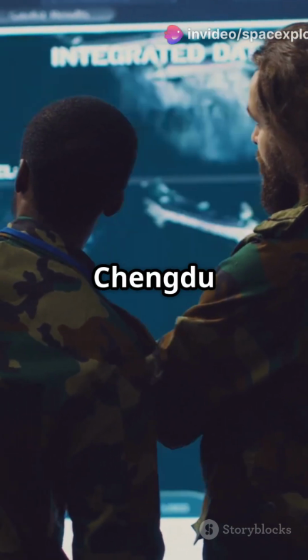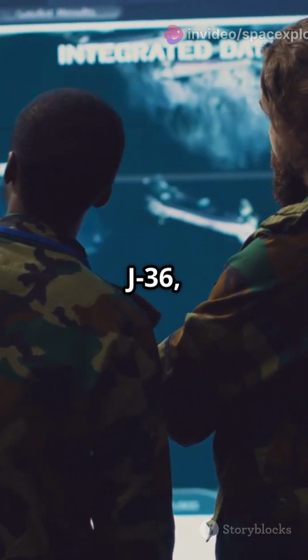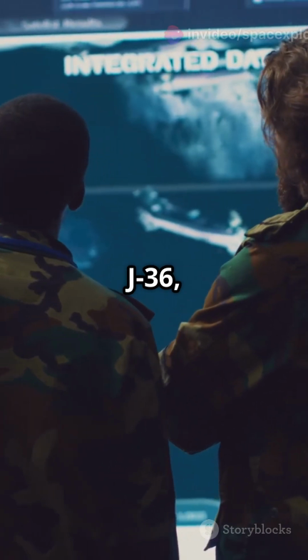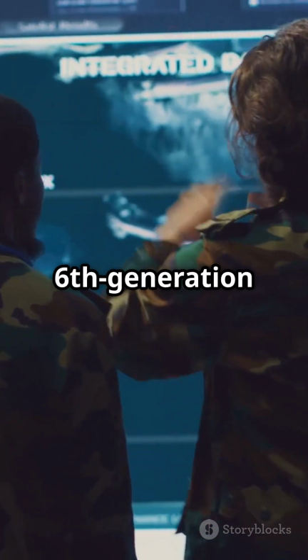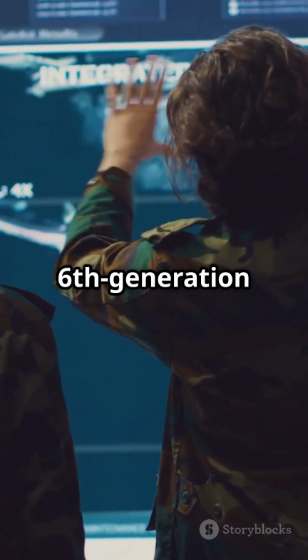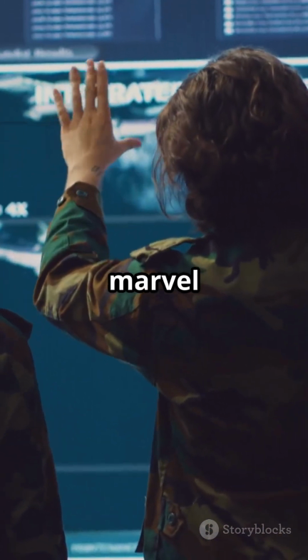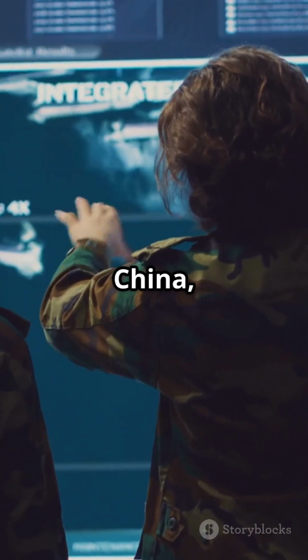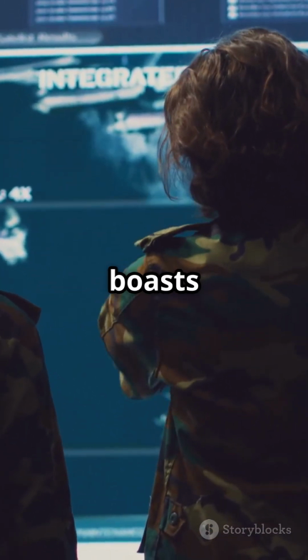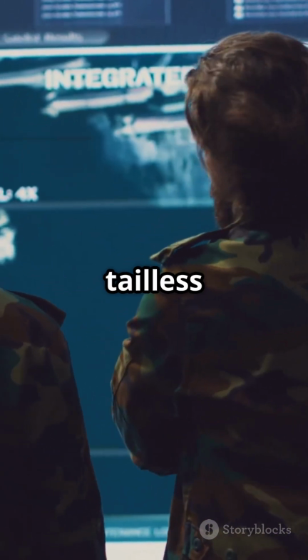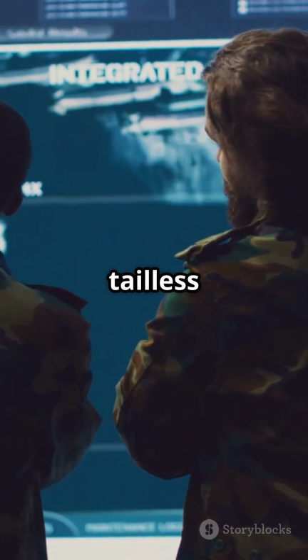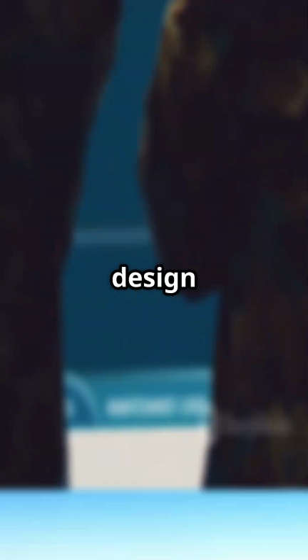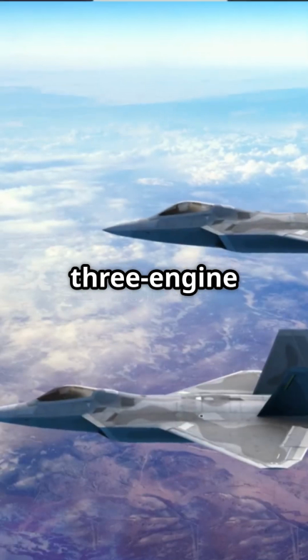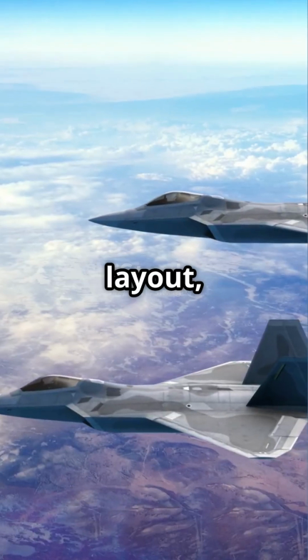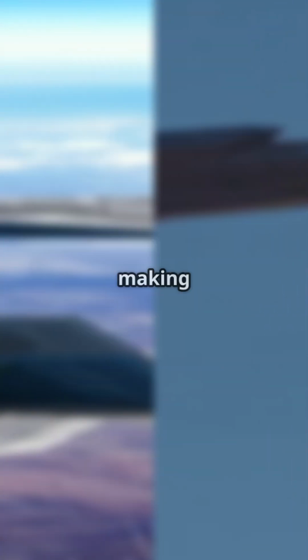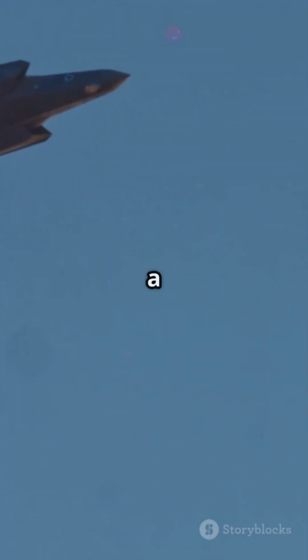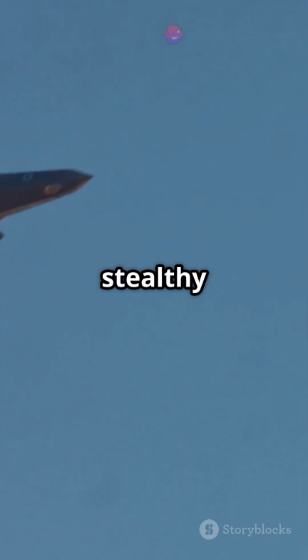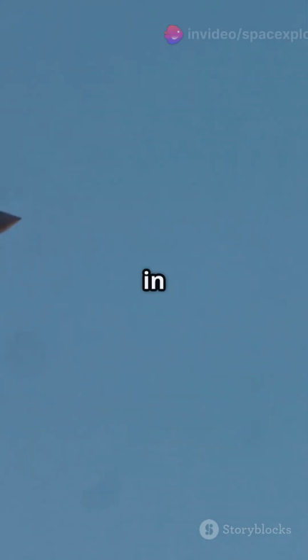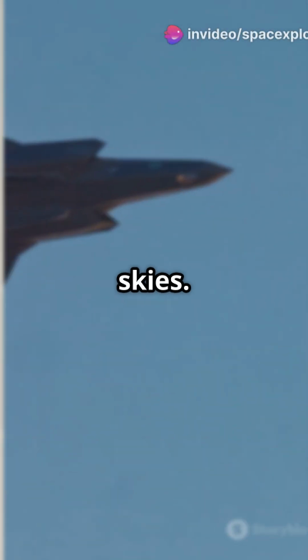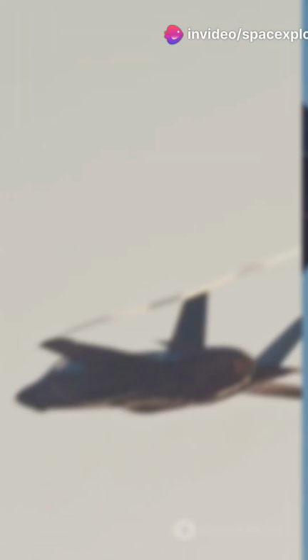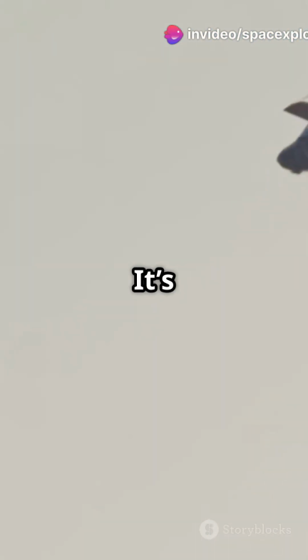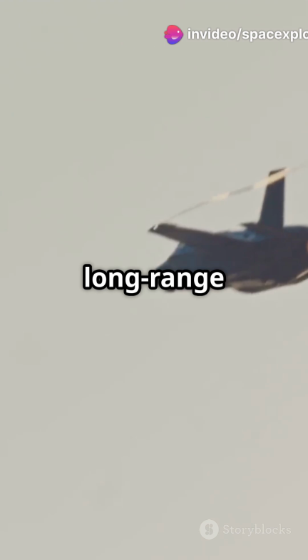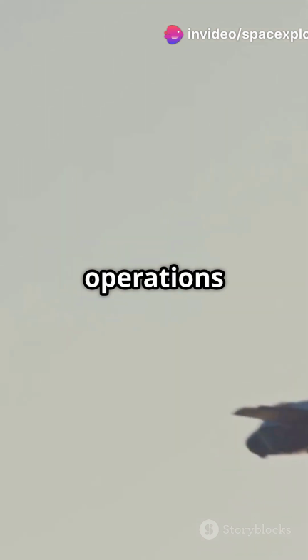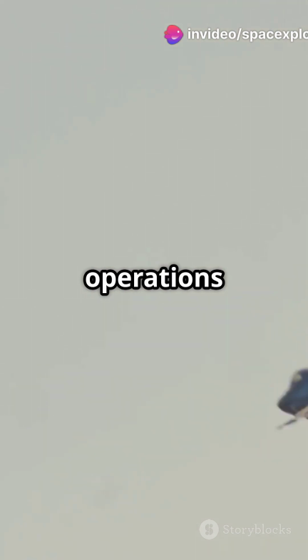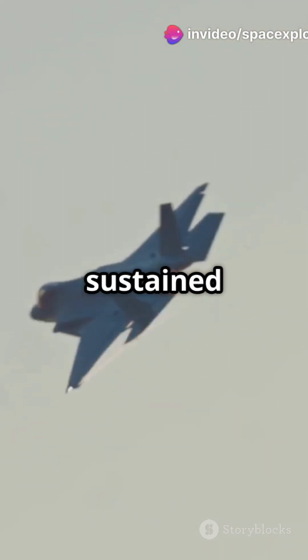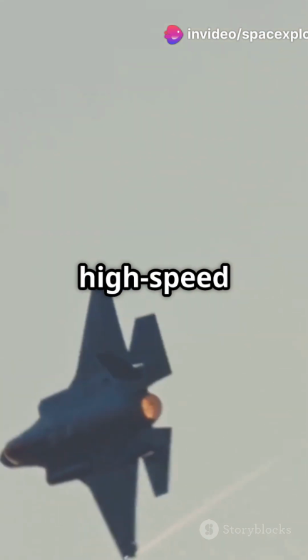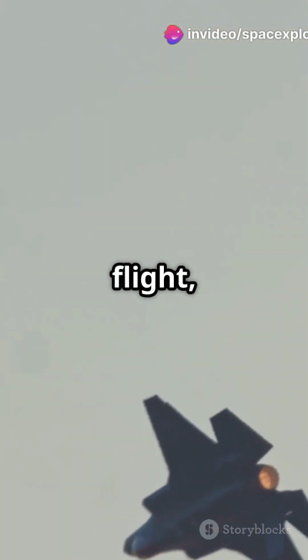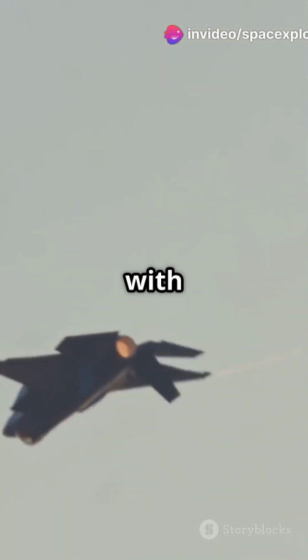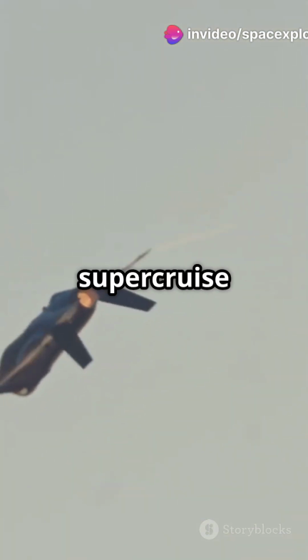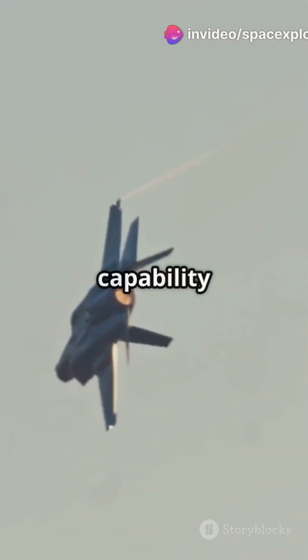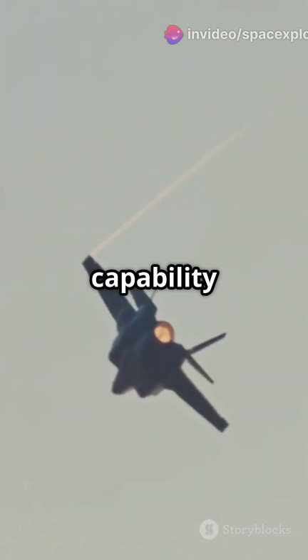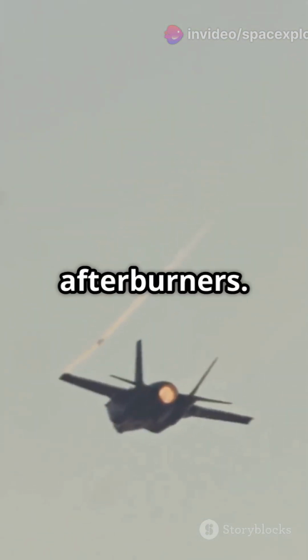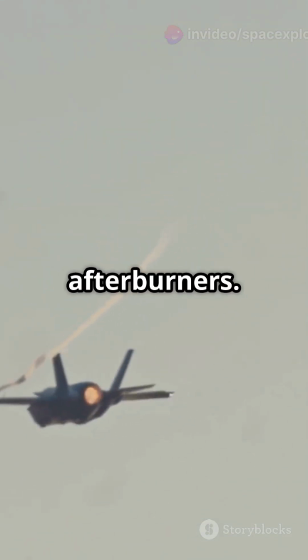The Chengdu J-36, a sixth-generation marvel from China, boasts a tailless design and three-engine layout, making it a stealthy beast in the skies. It's built for long-range operations and sustained high-speed flight with super-cruise capability without afterburners.